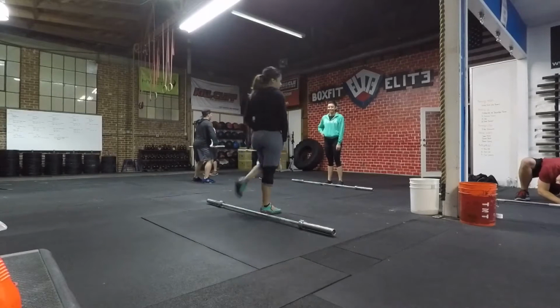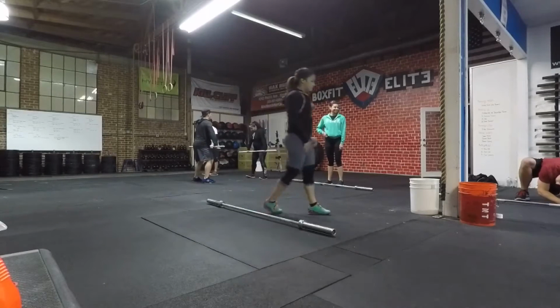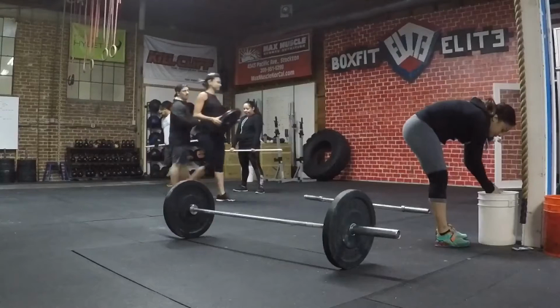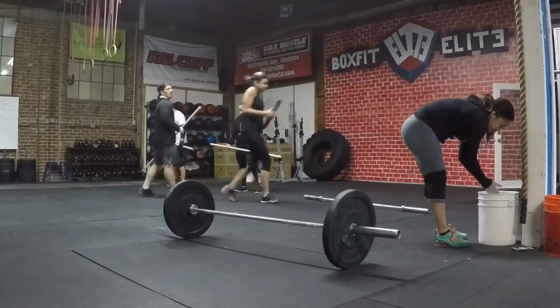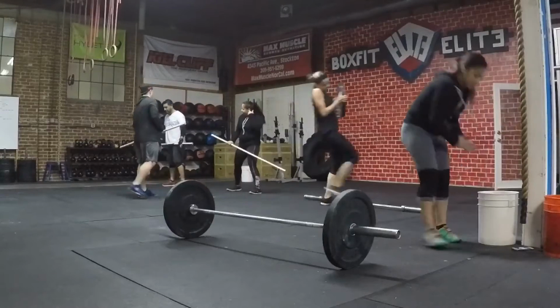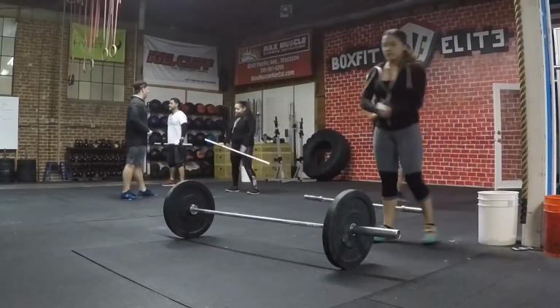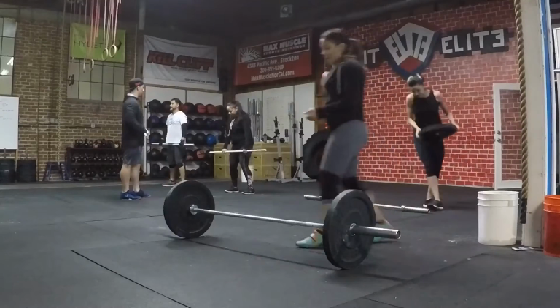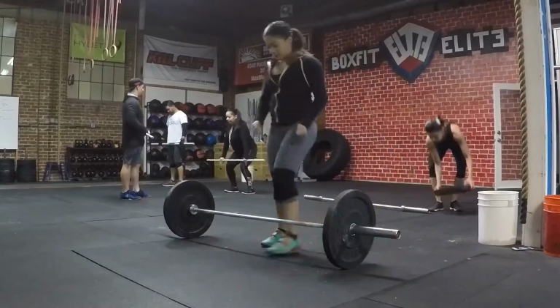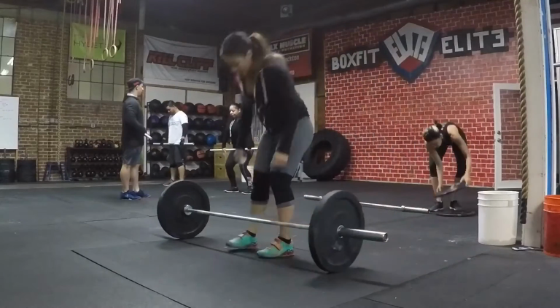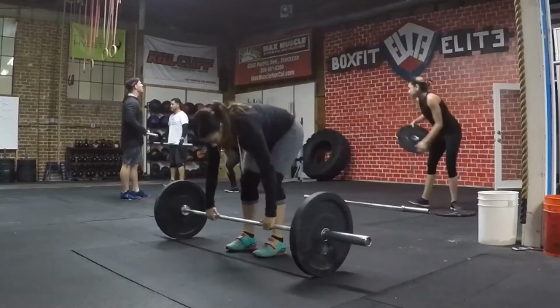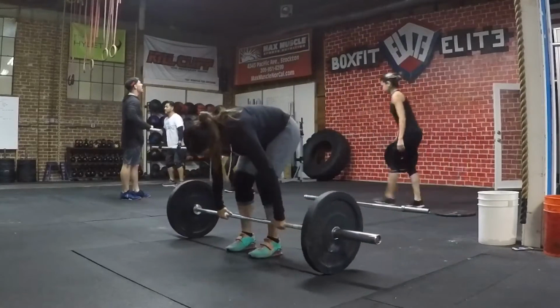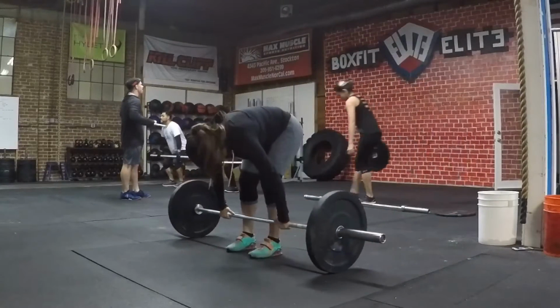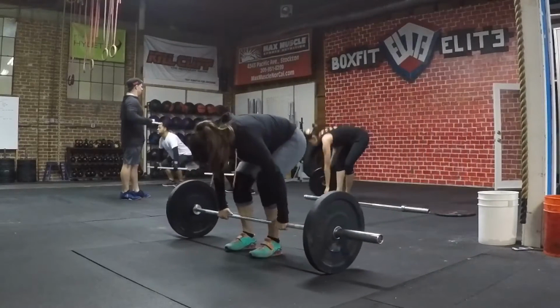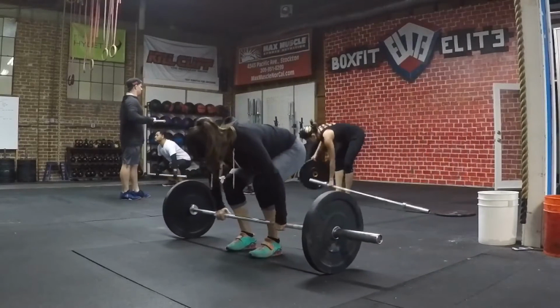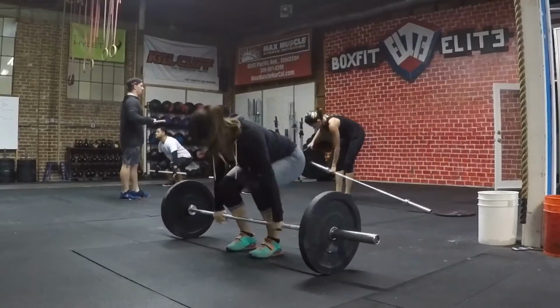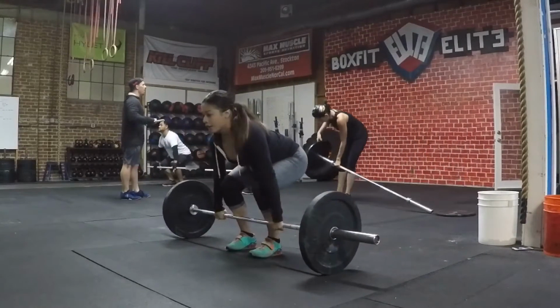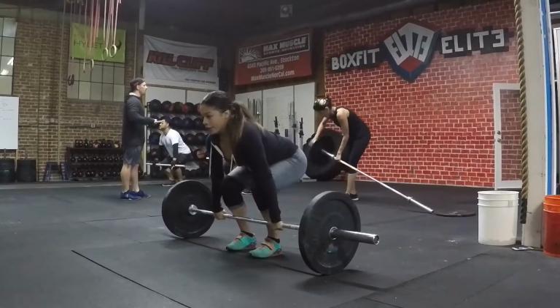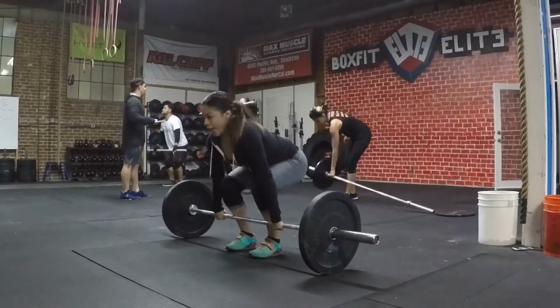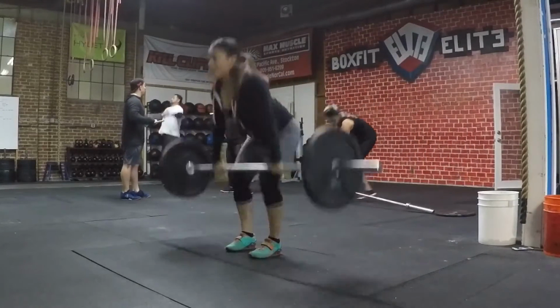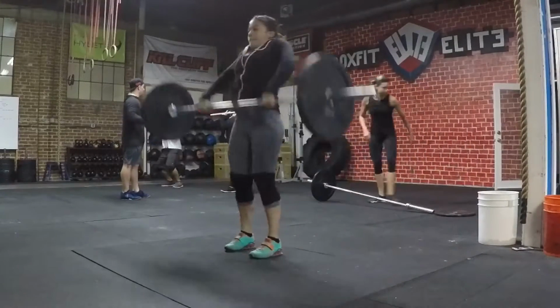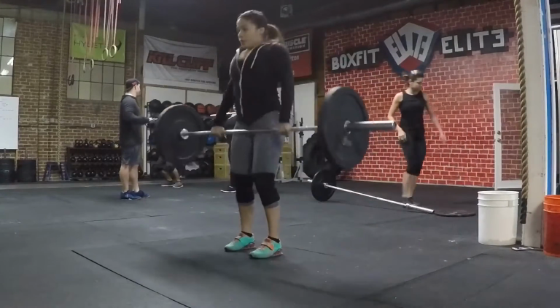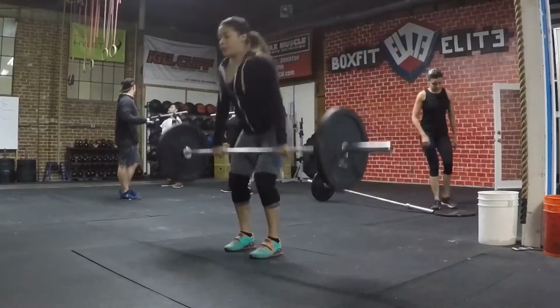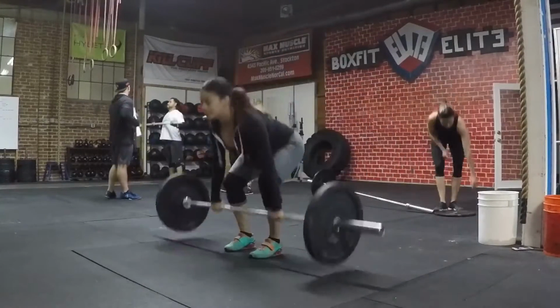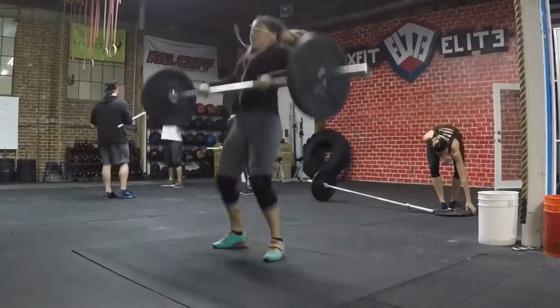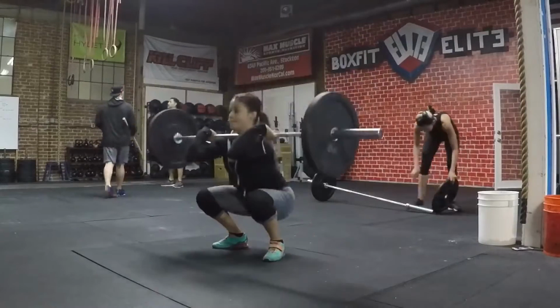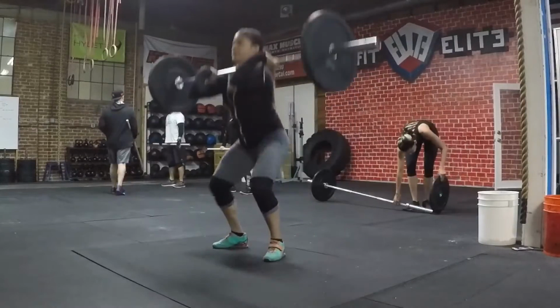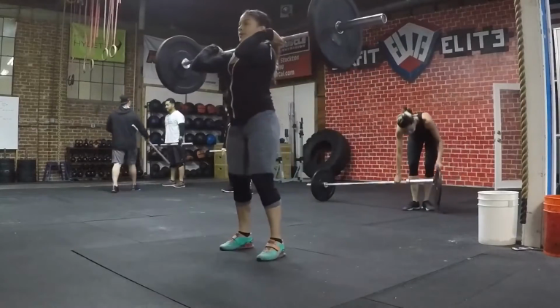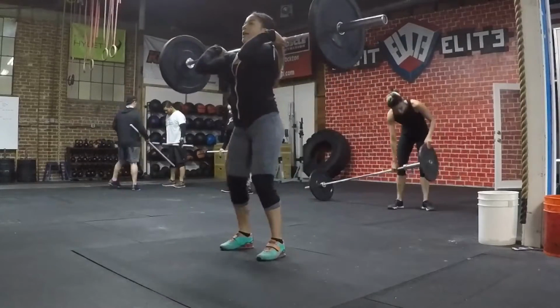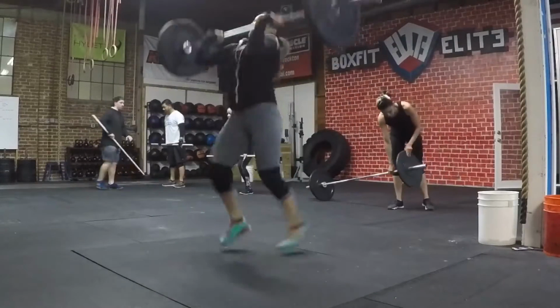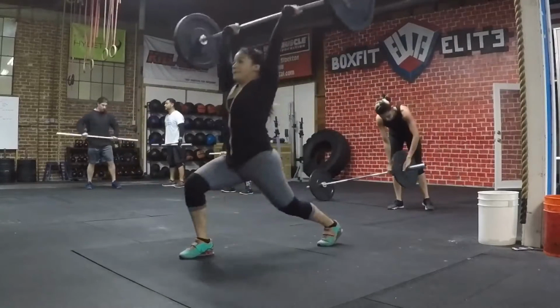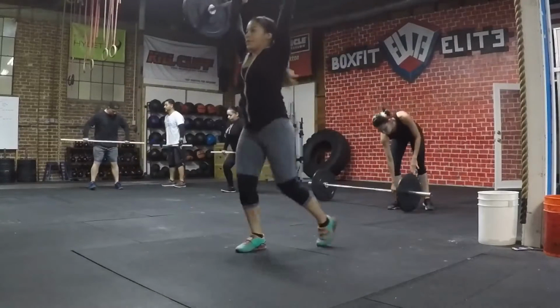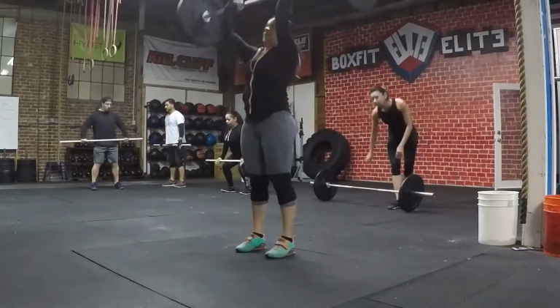I was a bit sore from so many lunges the previous day. Normally it helps me out when I work out — it reduces the soreness, so that's why I like it.